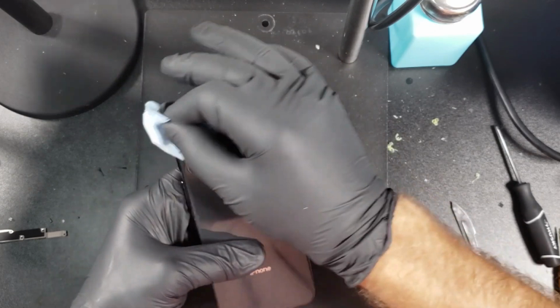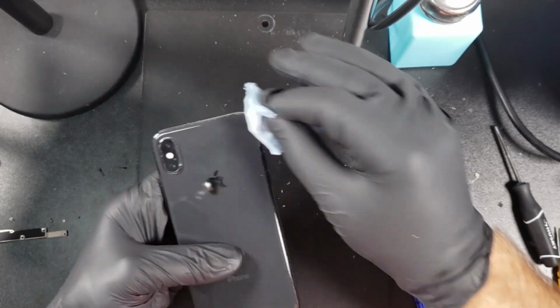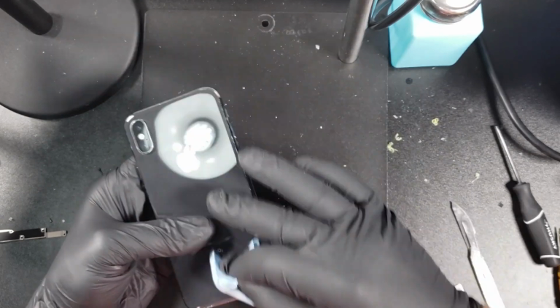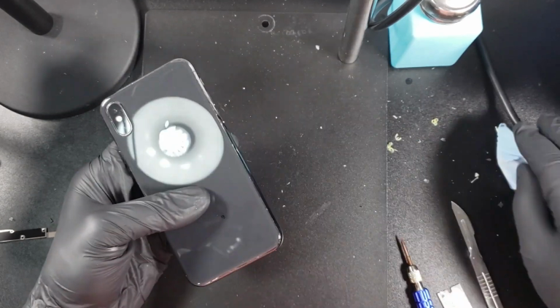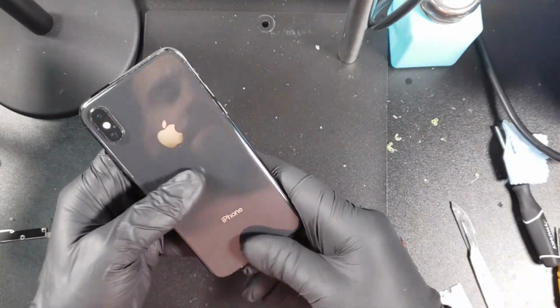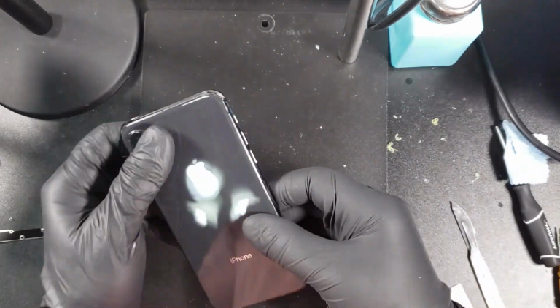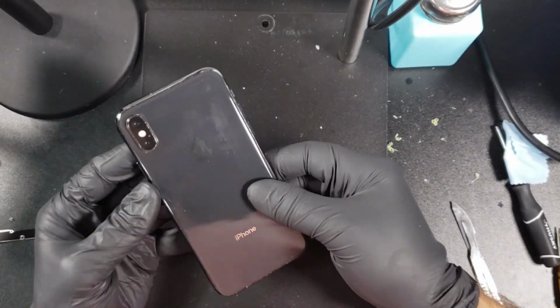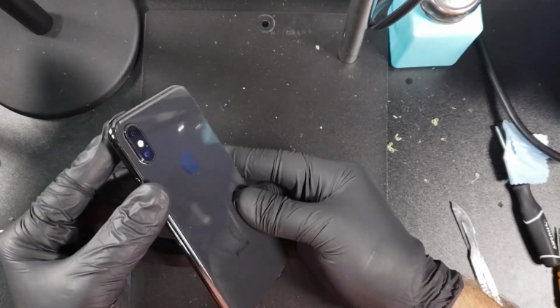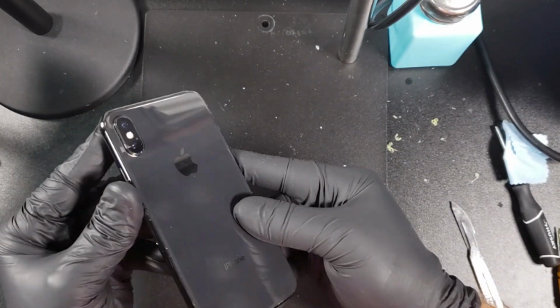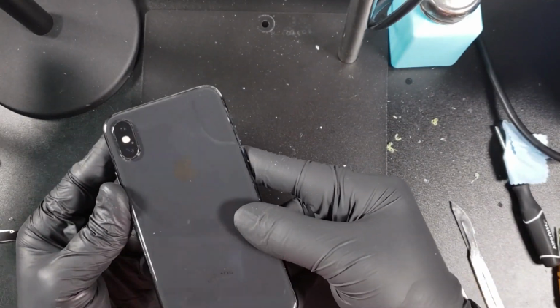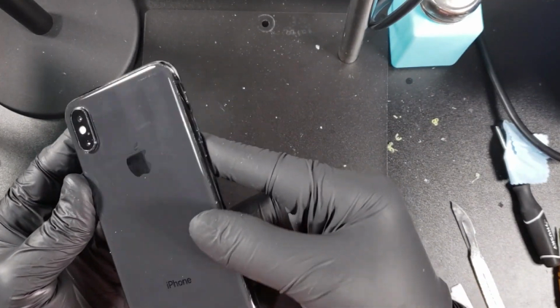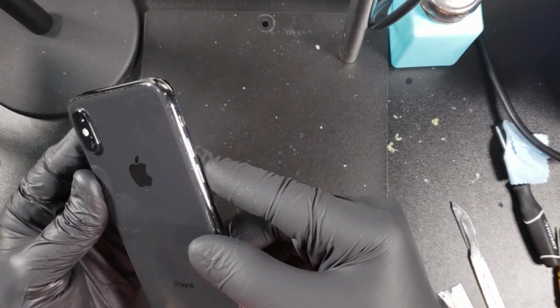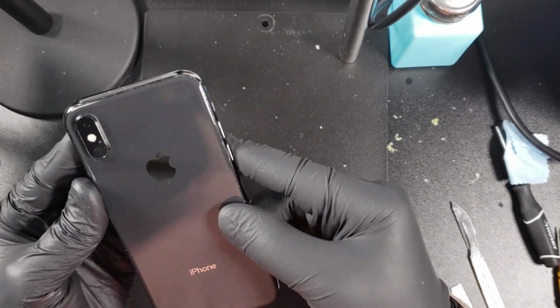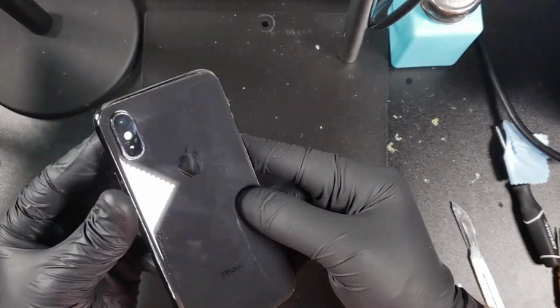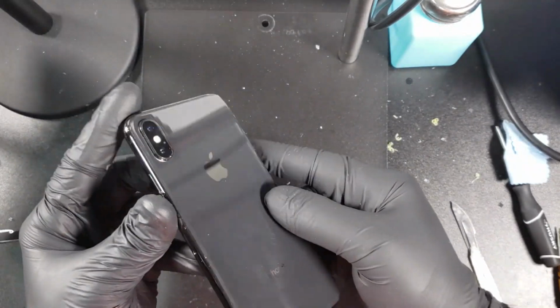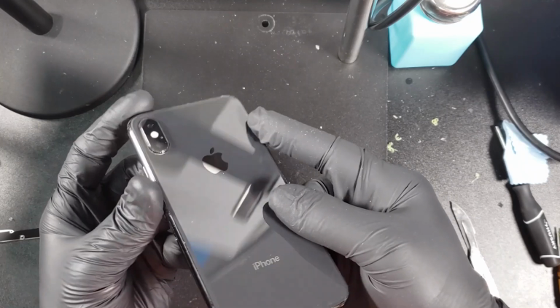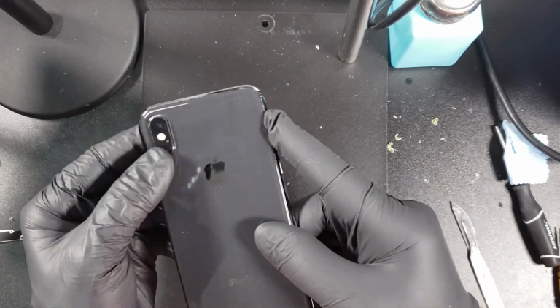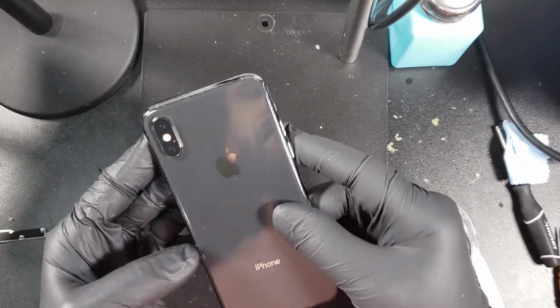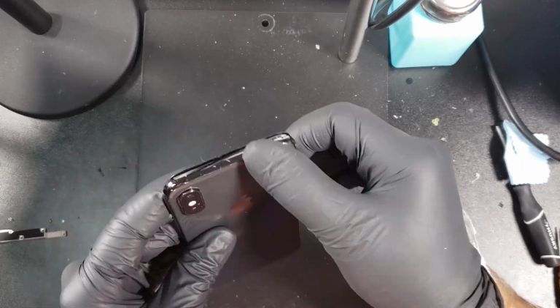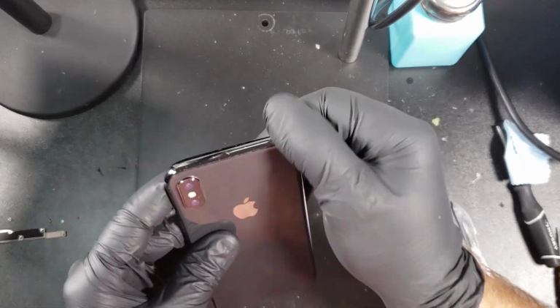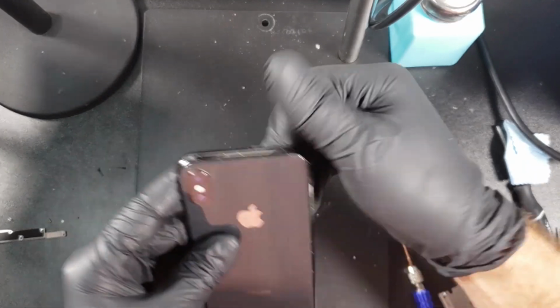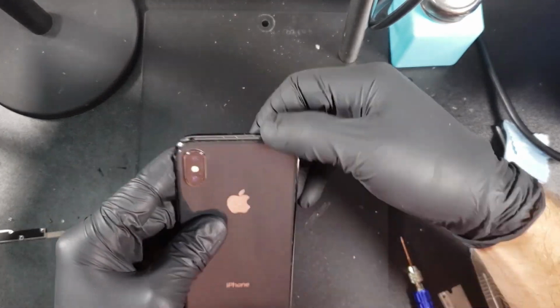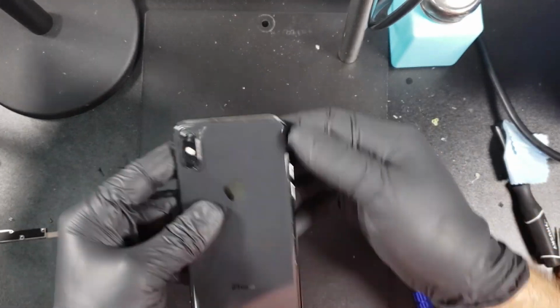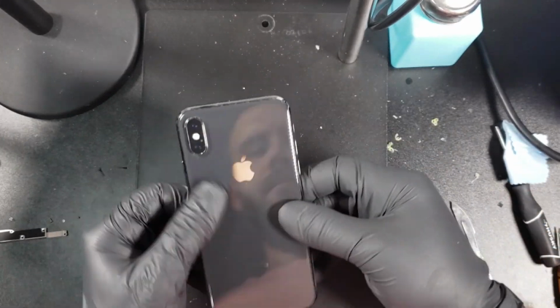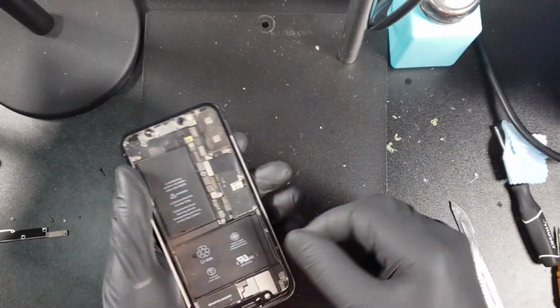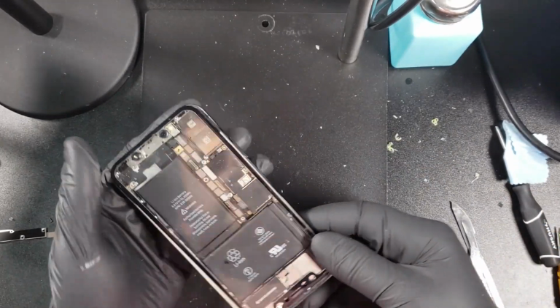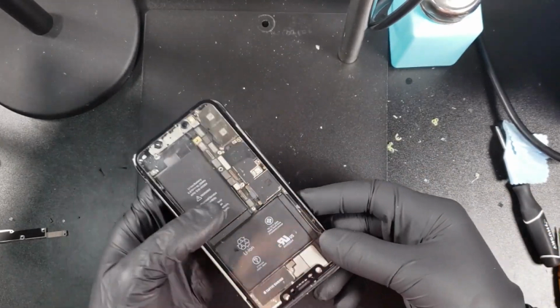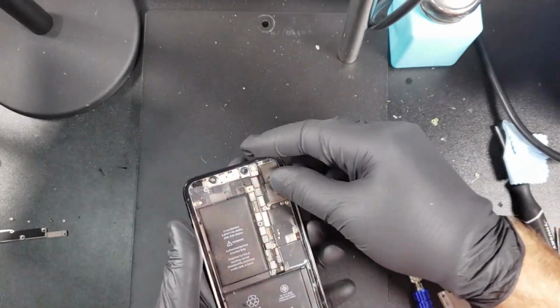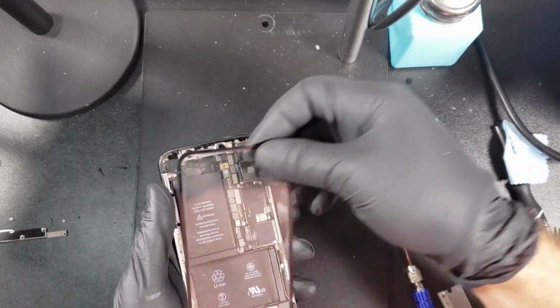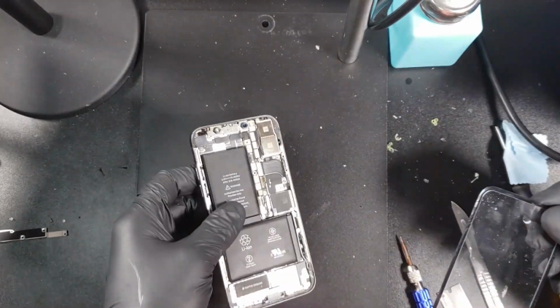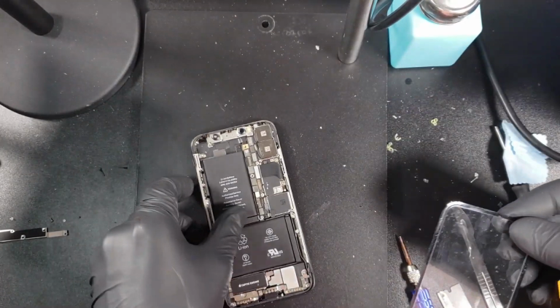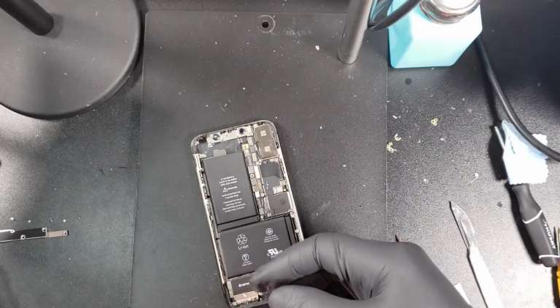For those of you who want to see the phone reassembled, go ahead and stick around. But for the rest of you, thank you for watching. I hope this video was helpful. Don't forget to hit the like button and subscribe for more.